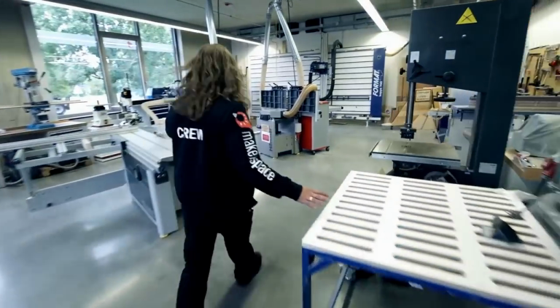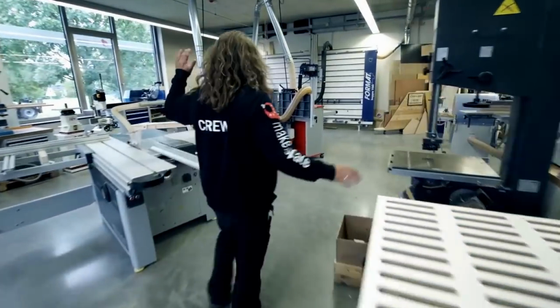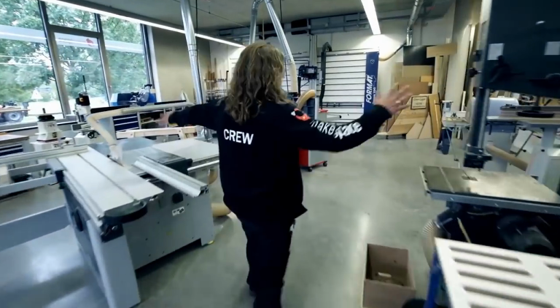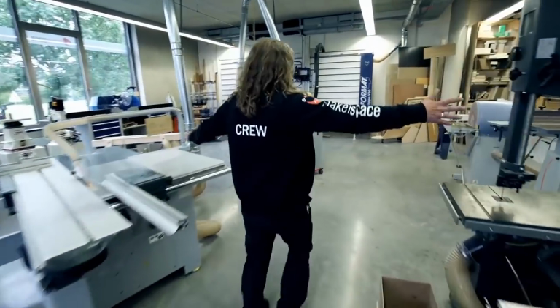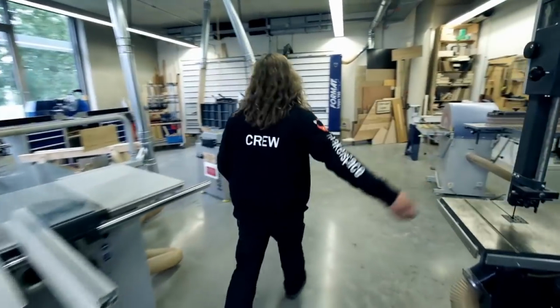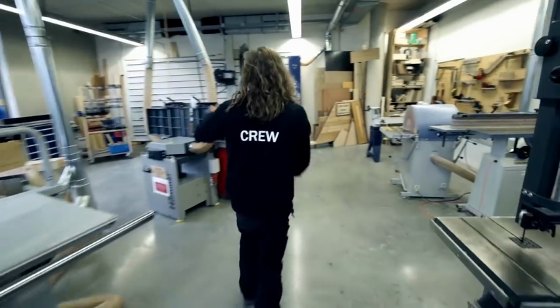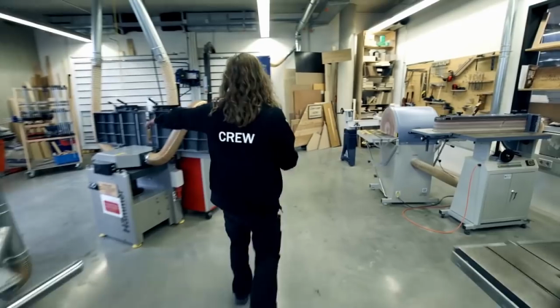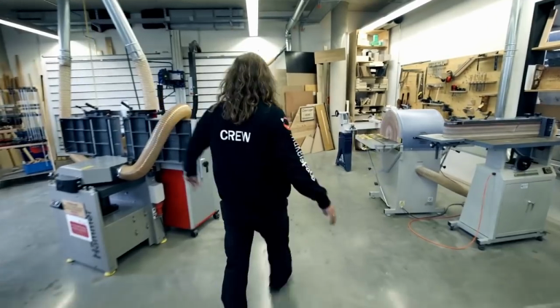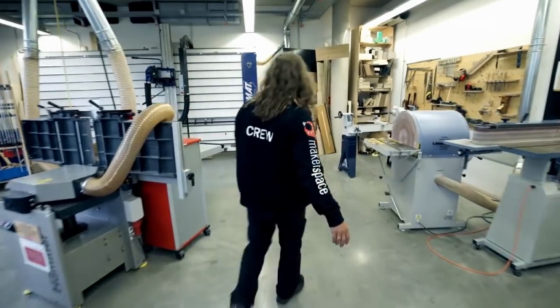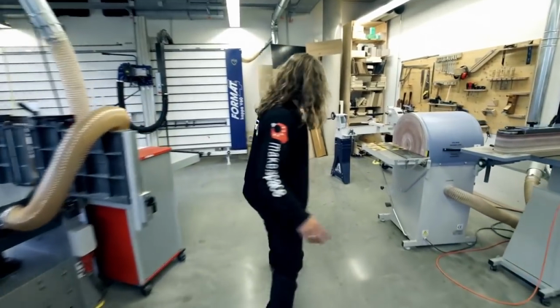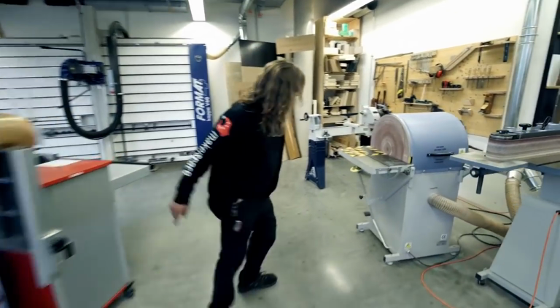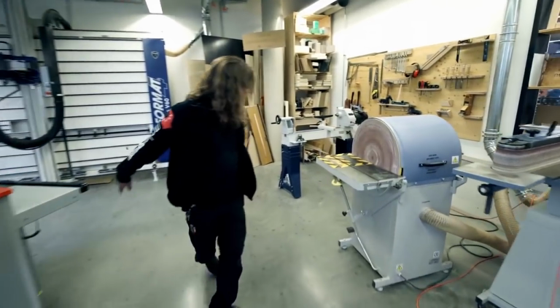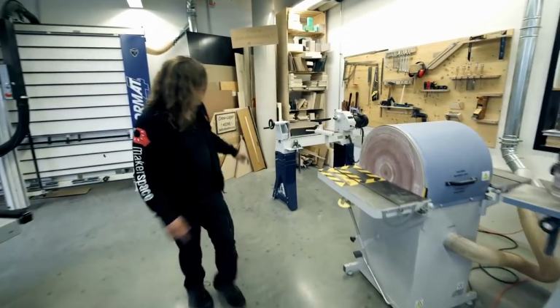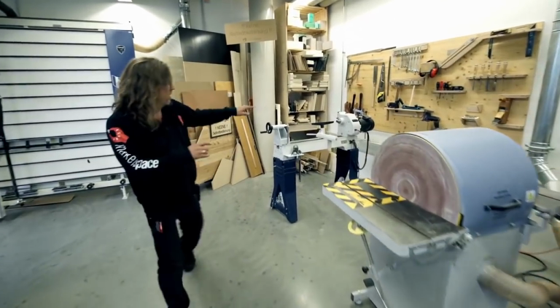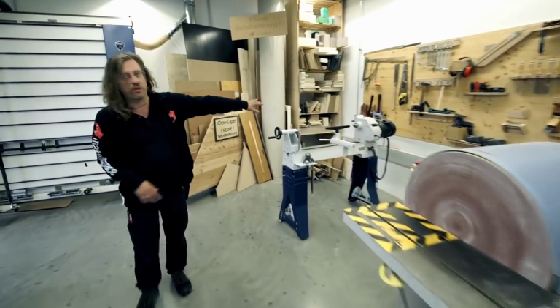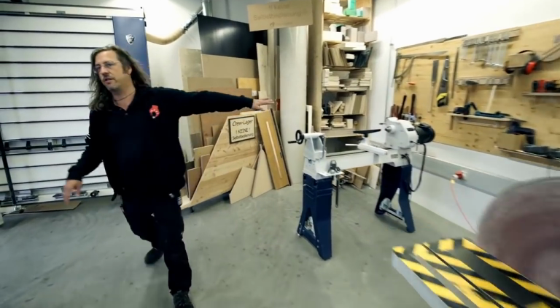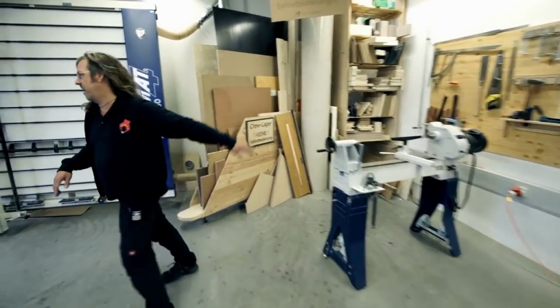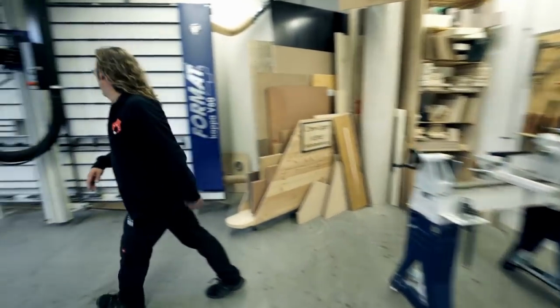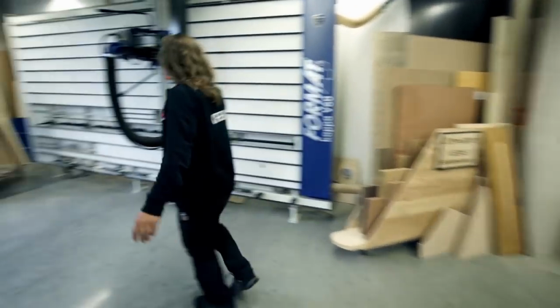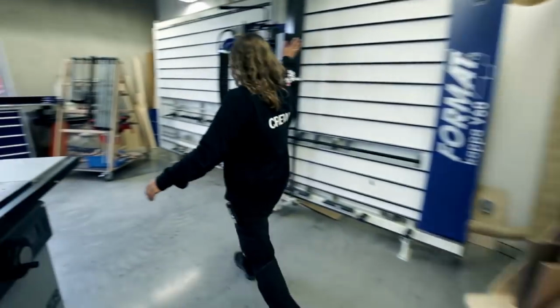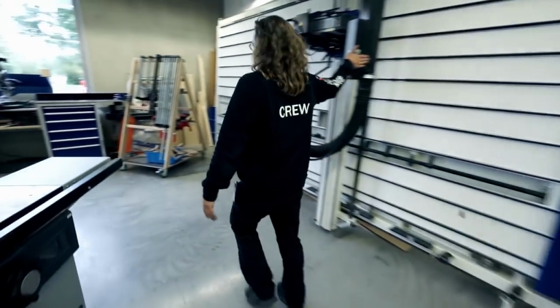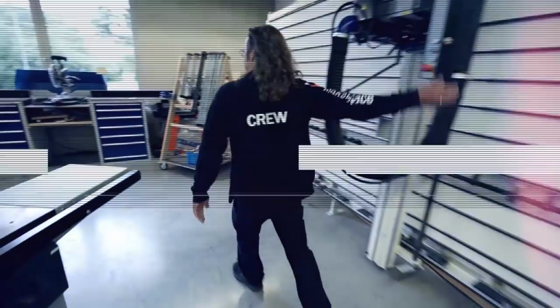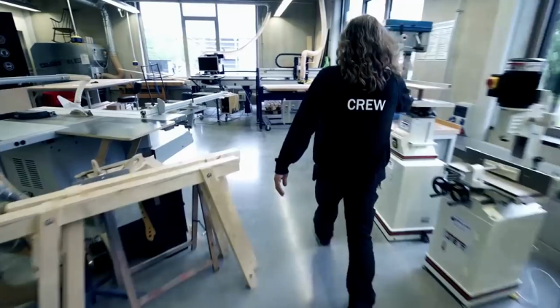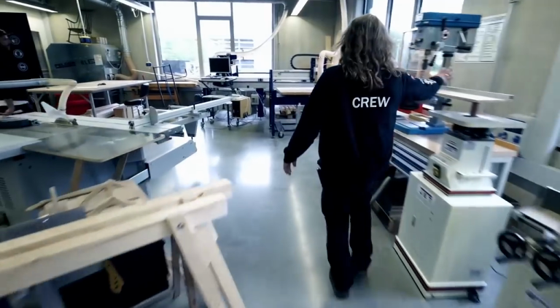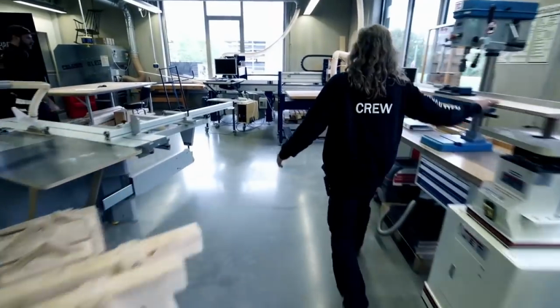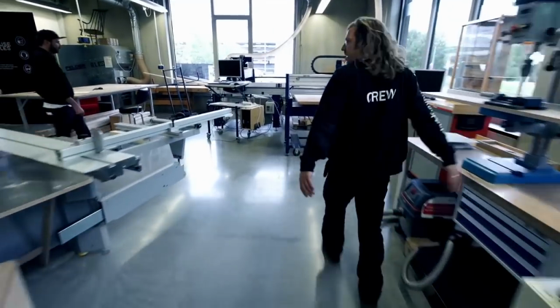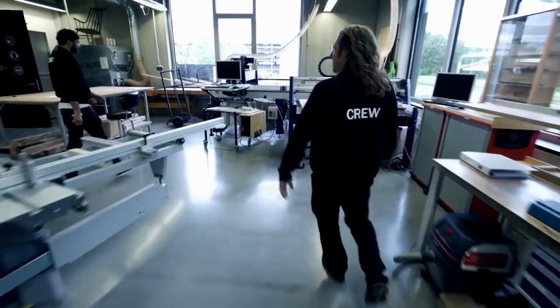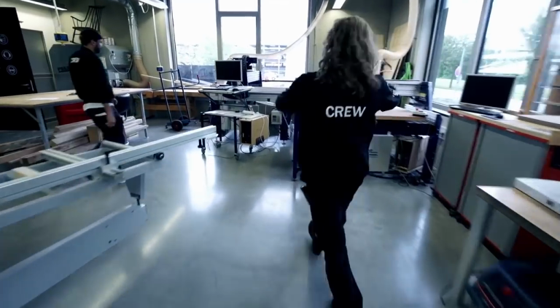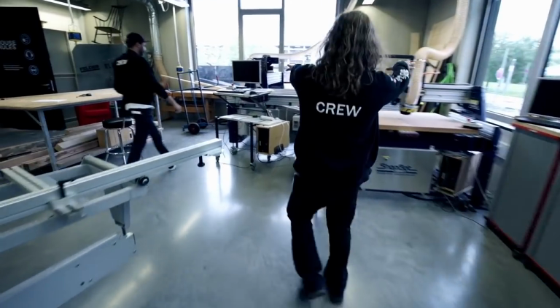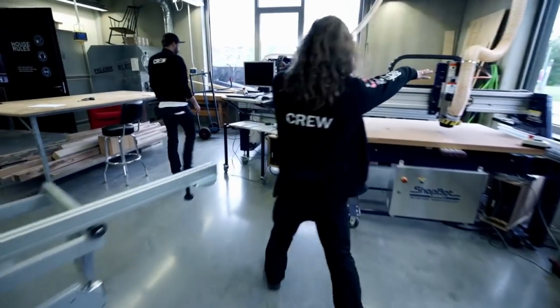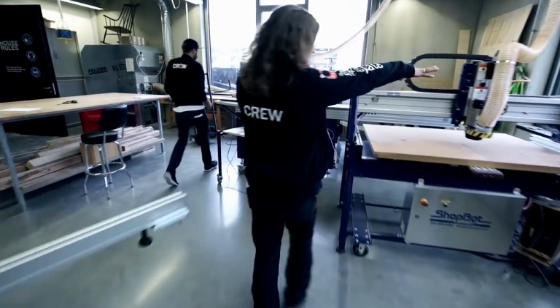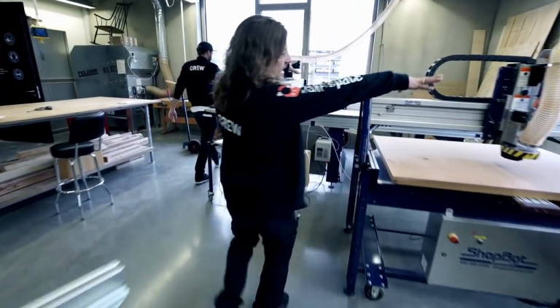Here we can saw, plane, mill, turn, cut, drill, use computers, and design.